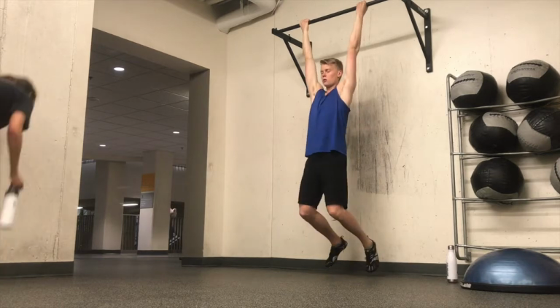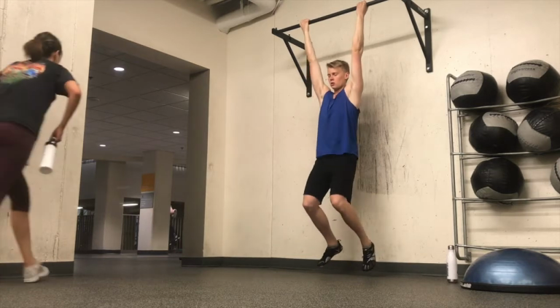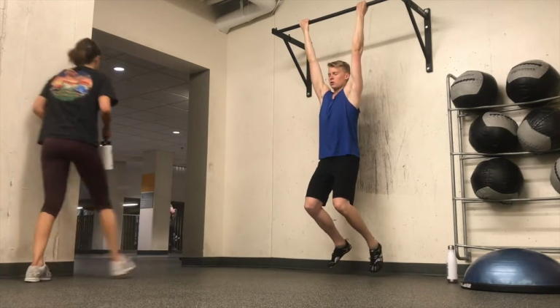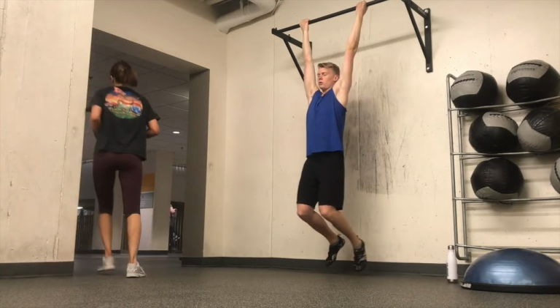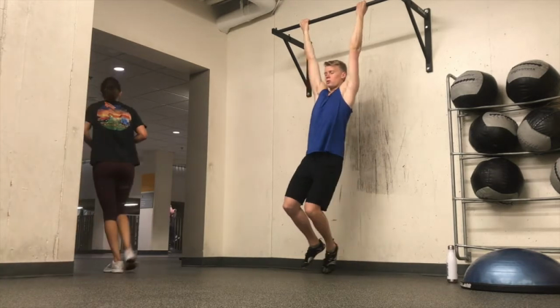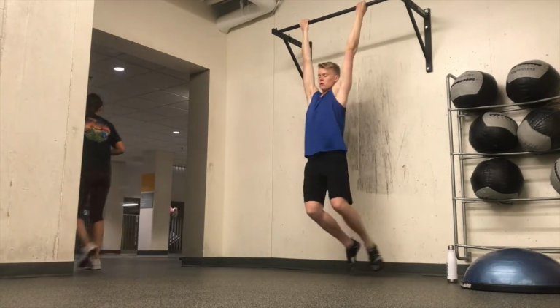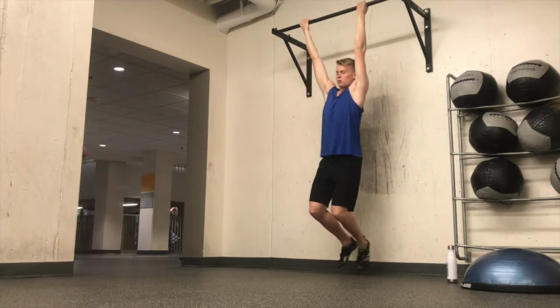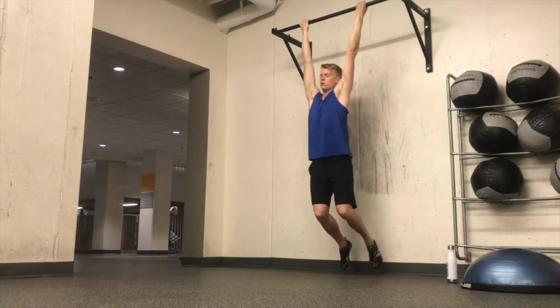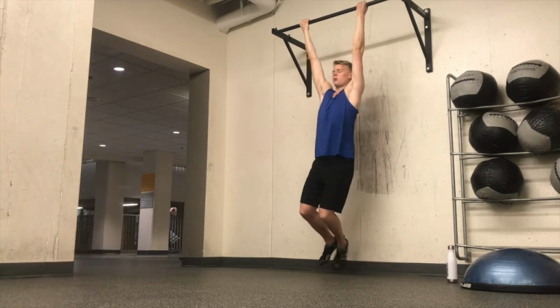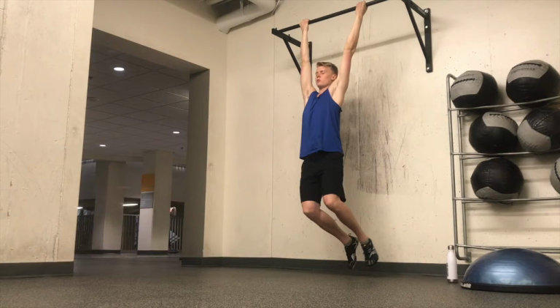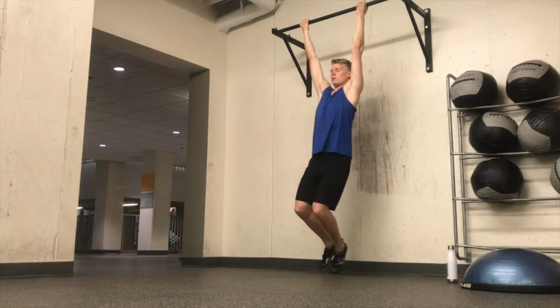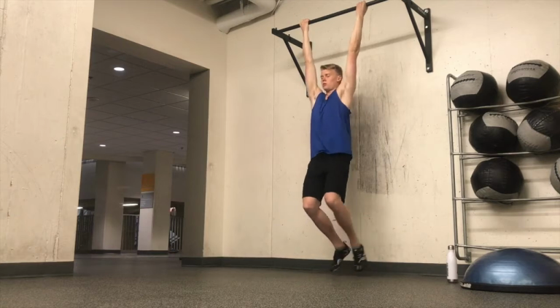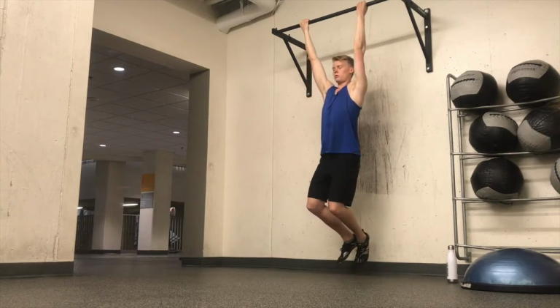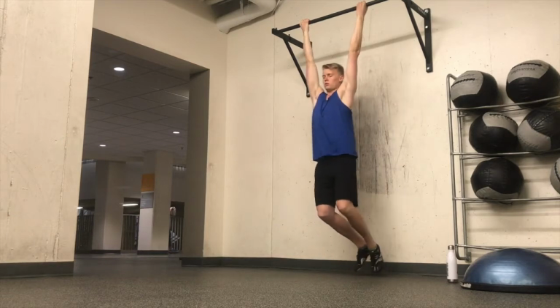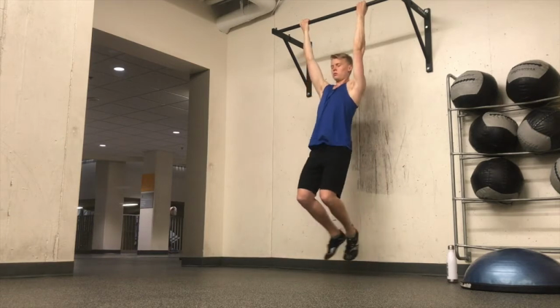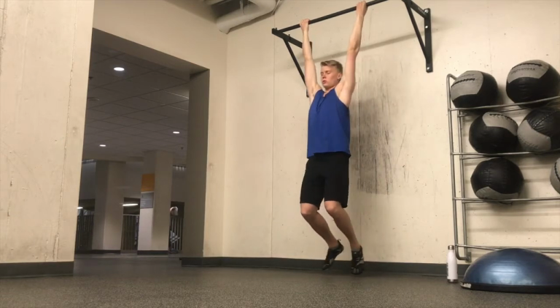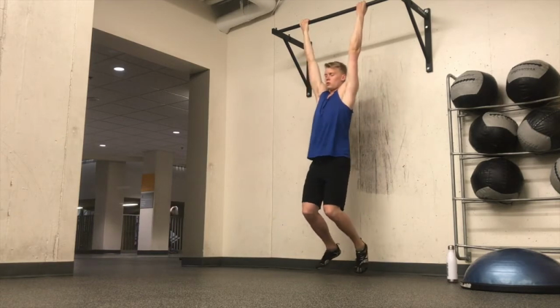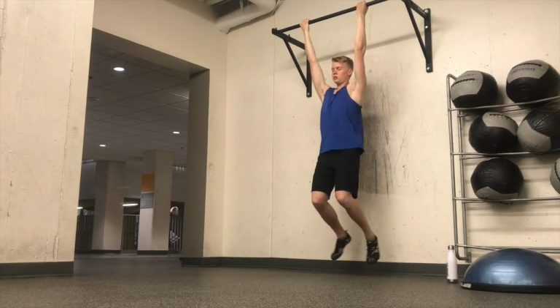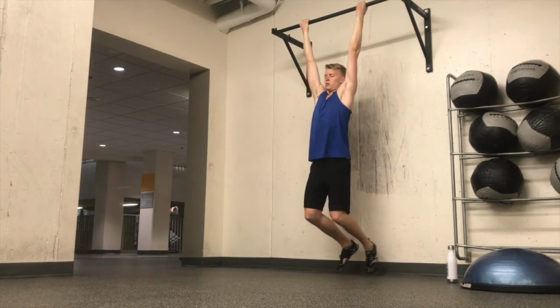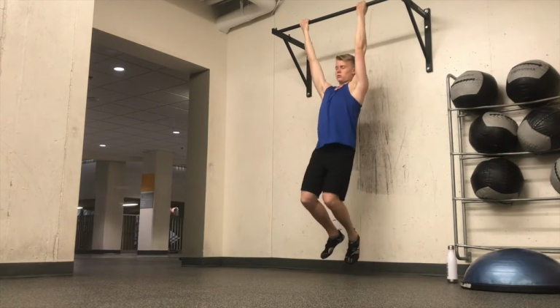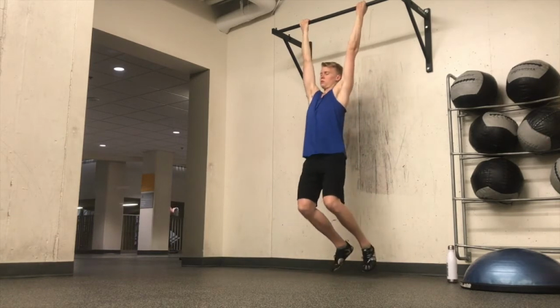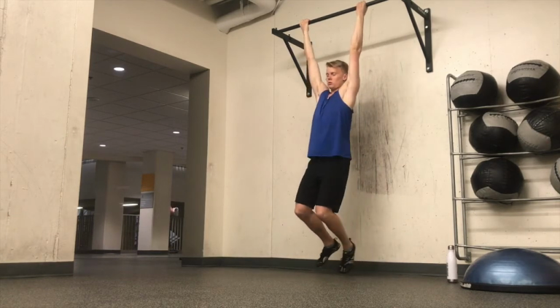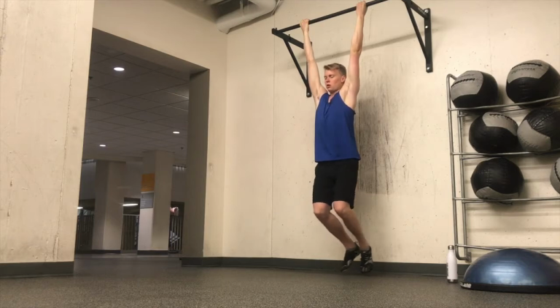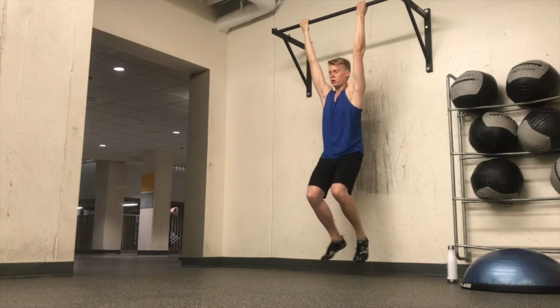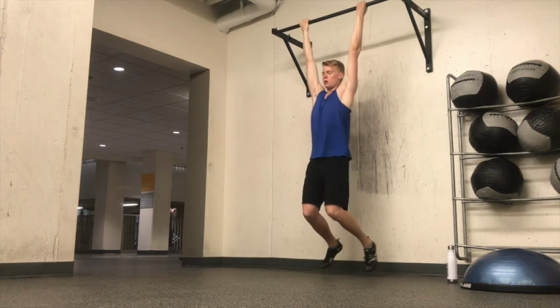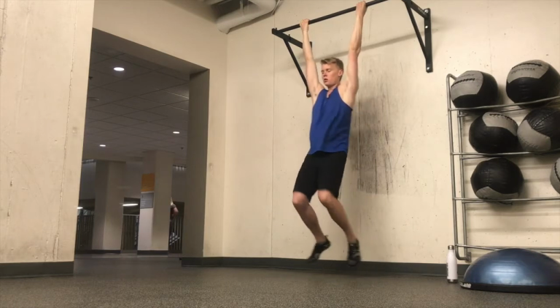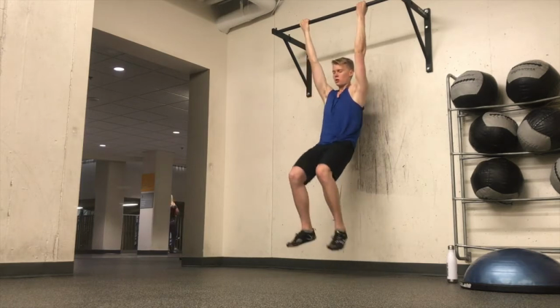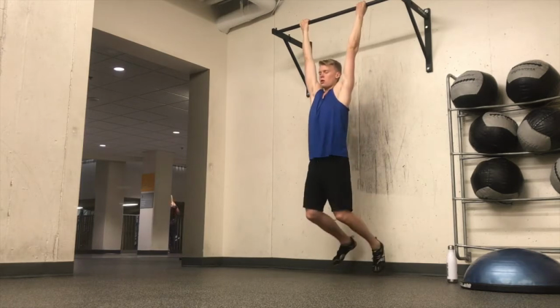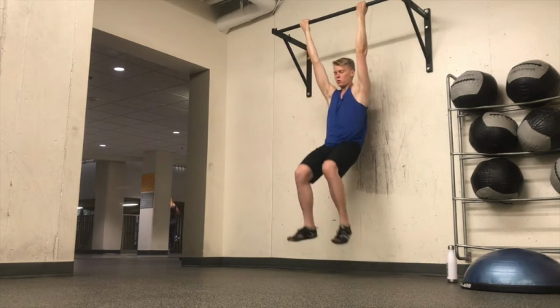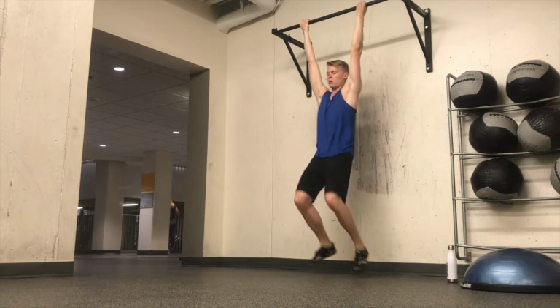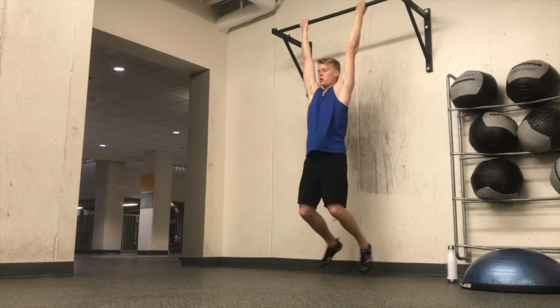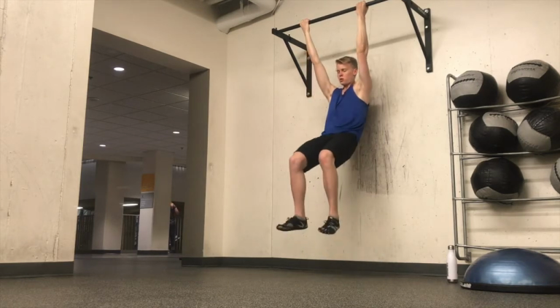What you see me doing here, I'm just warming up my shoulder girdle, my lats, and my back. I'm really trying to get into a zone where I know that all of that is firing properly, so that when I'm bearing weight on my arms, I don't hurt my back.